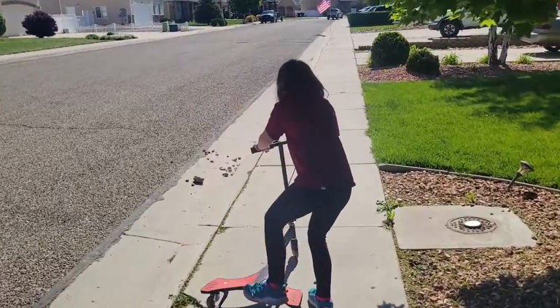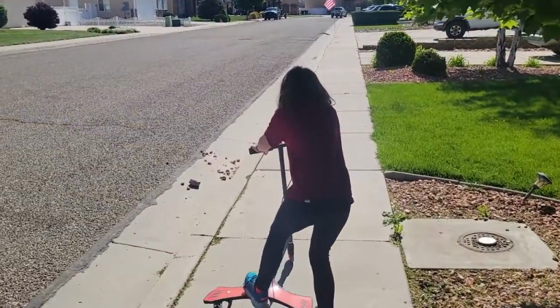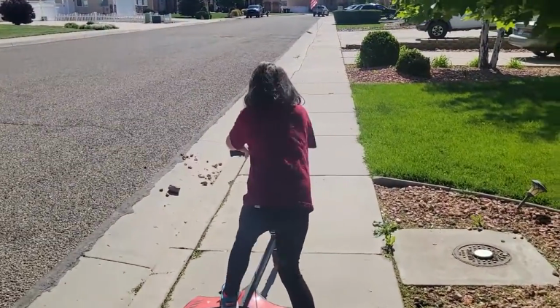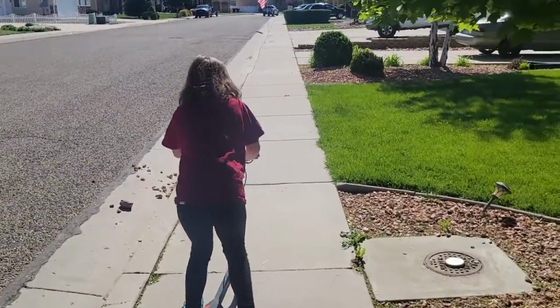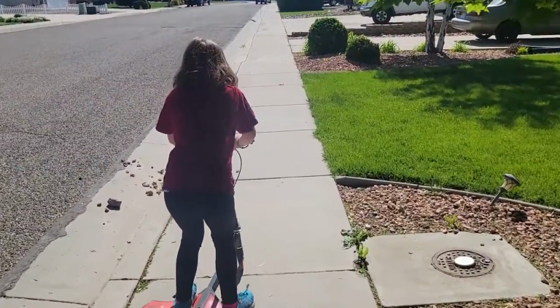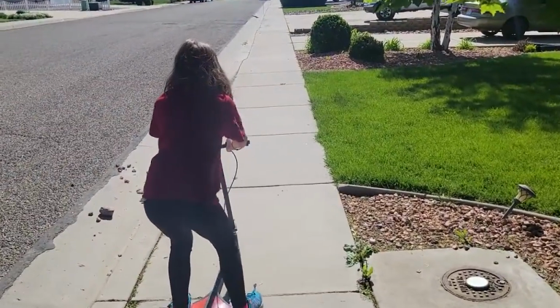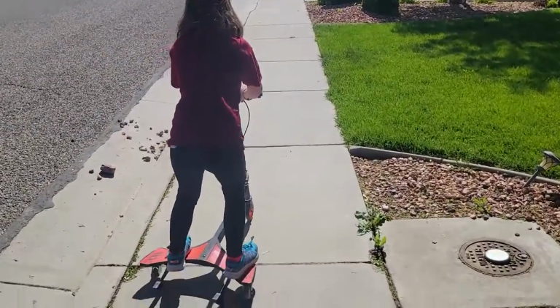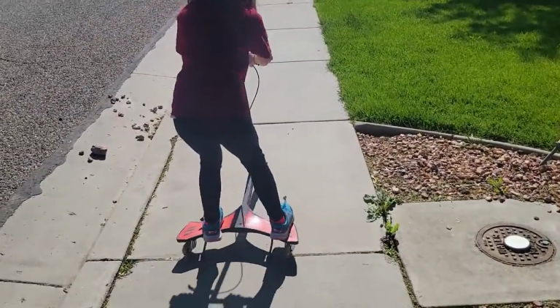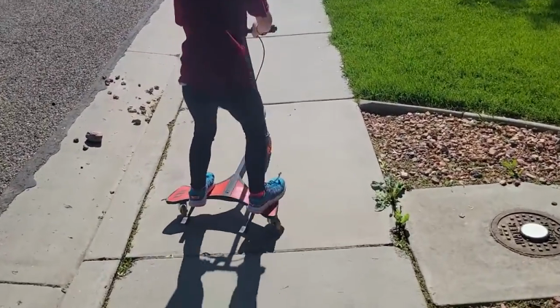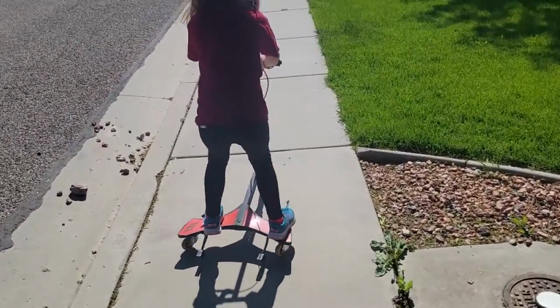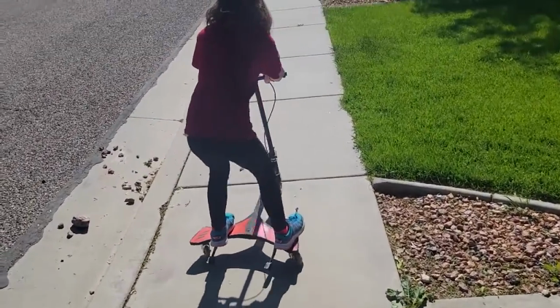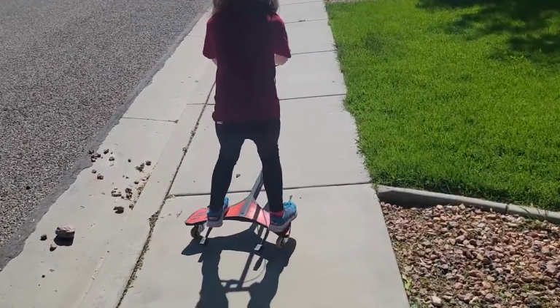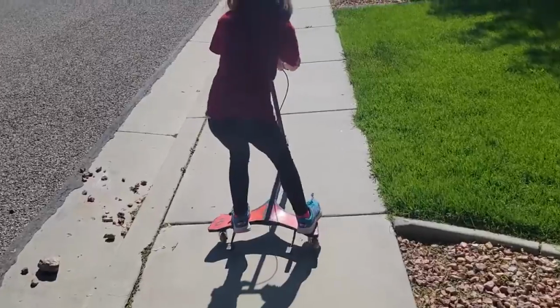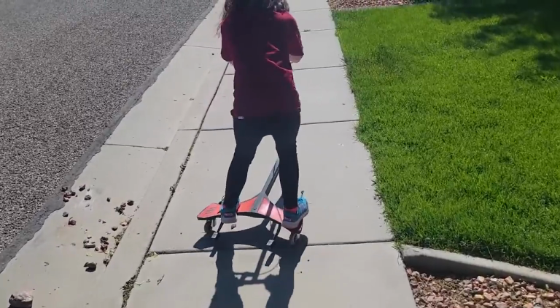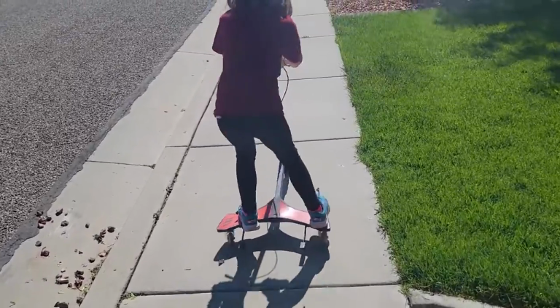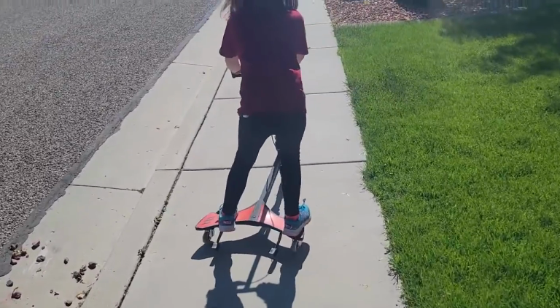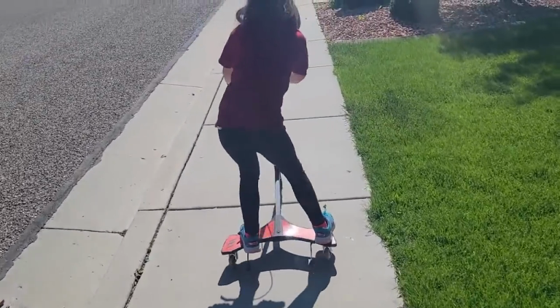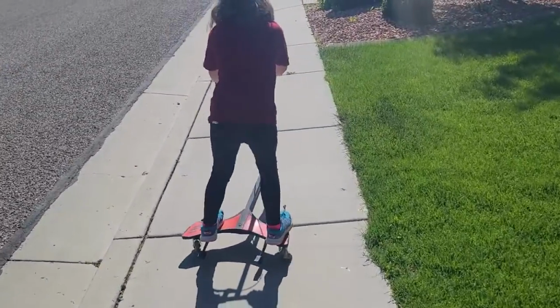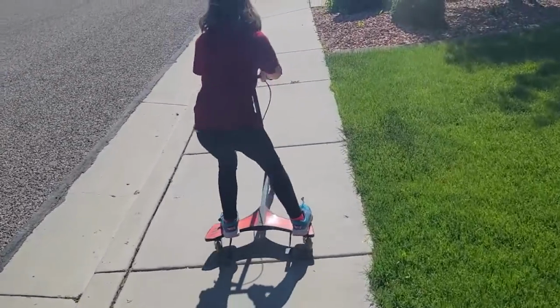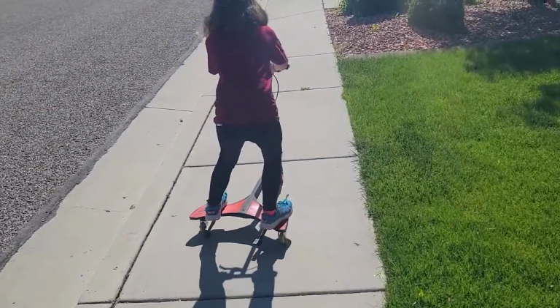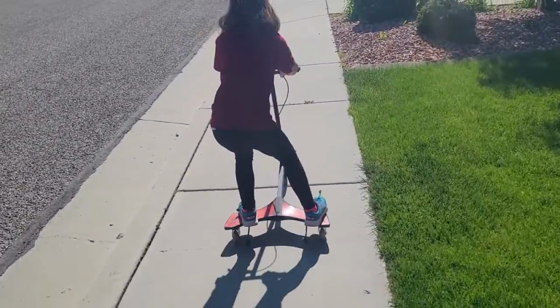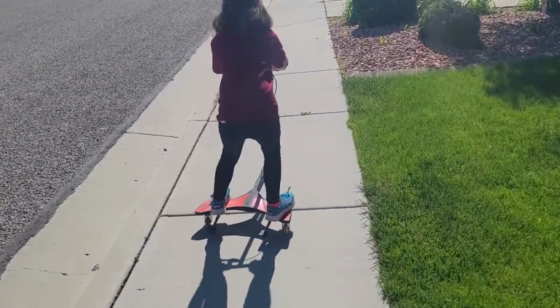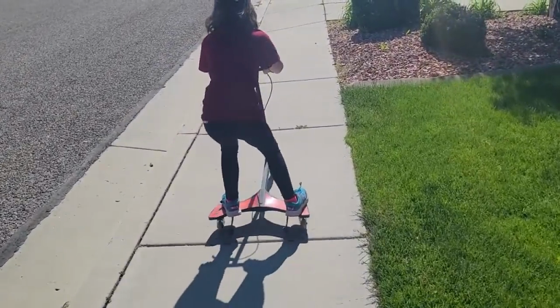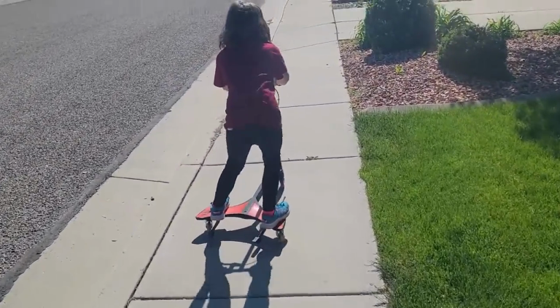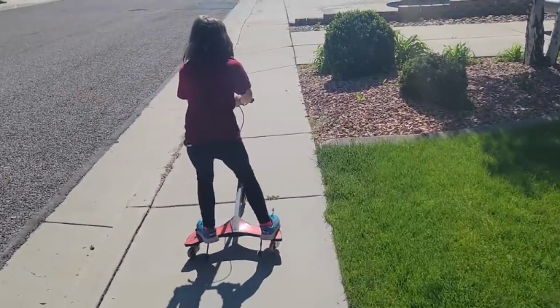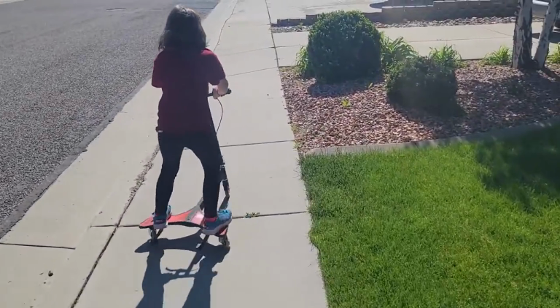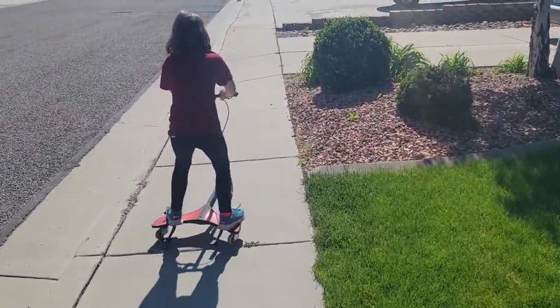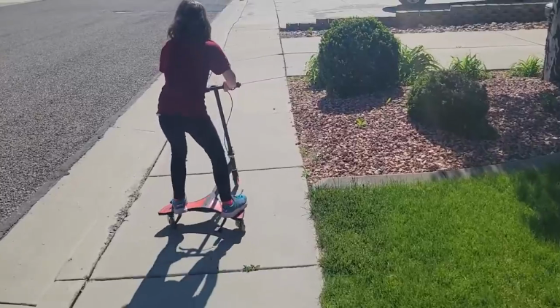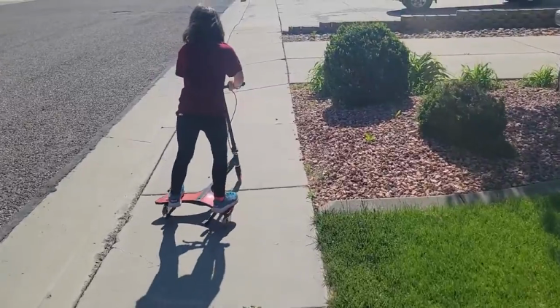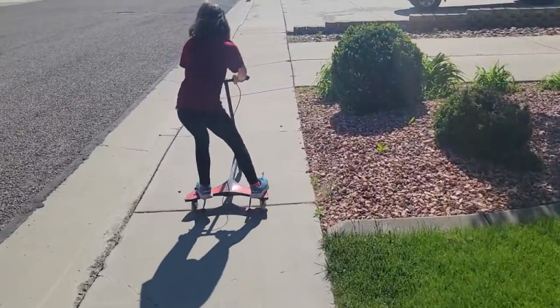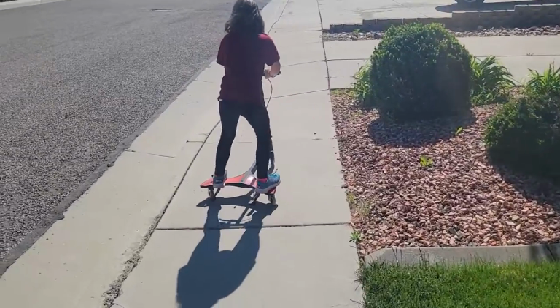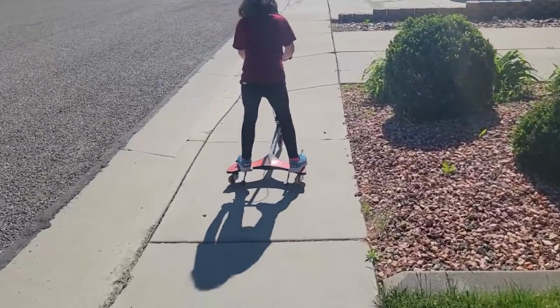I like it because it does take a little bit of physical energy — it takes some effort. But it's different from a traditional scooter where you kick off. Here you're just shaking your hips, and she is shaking them well.